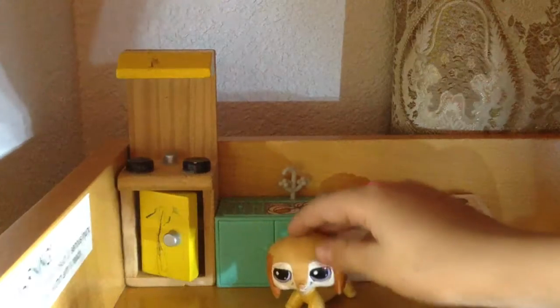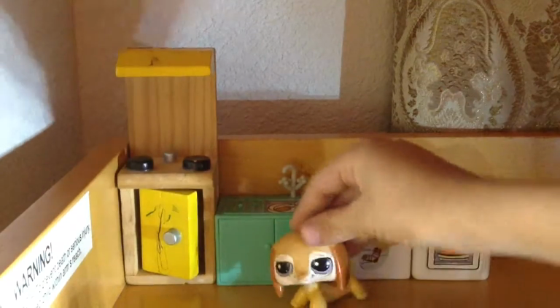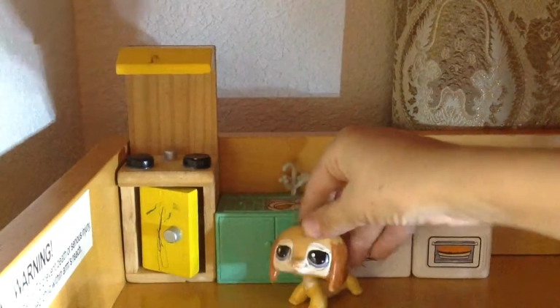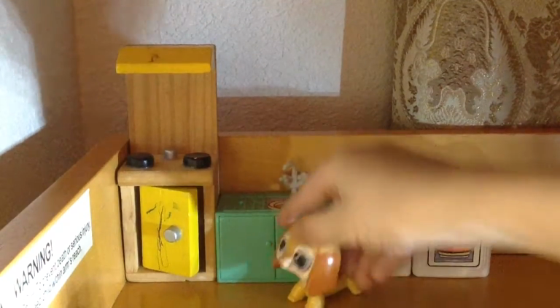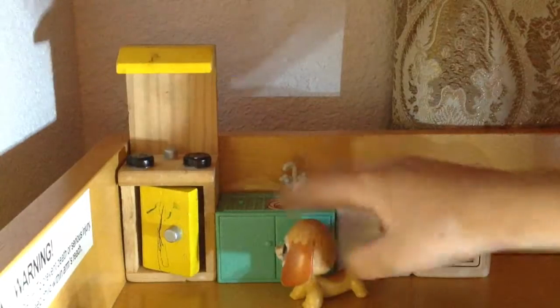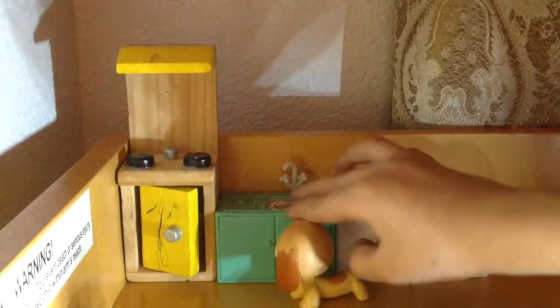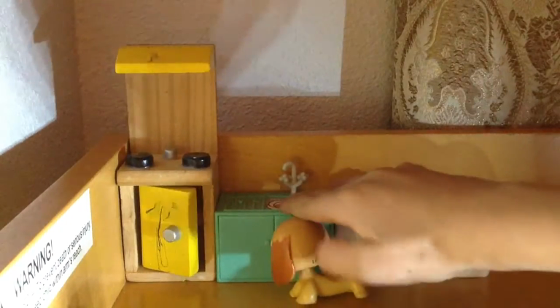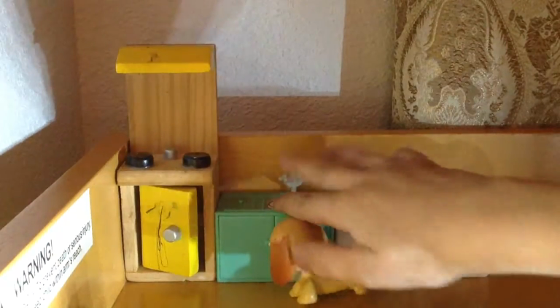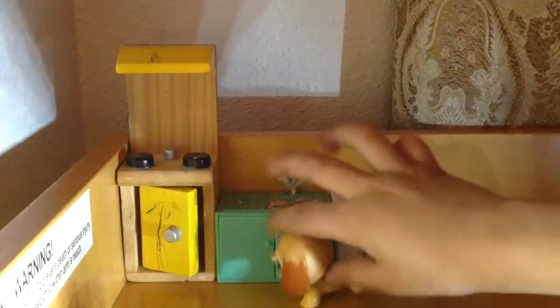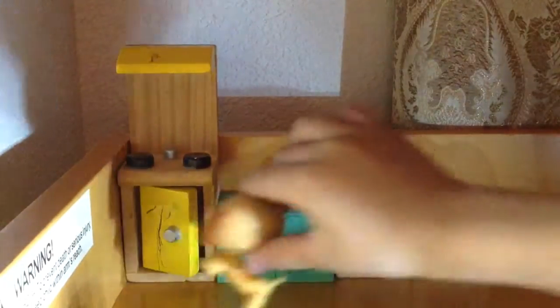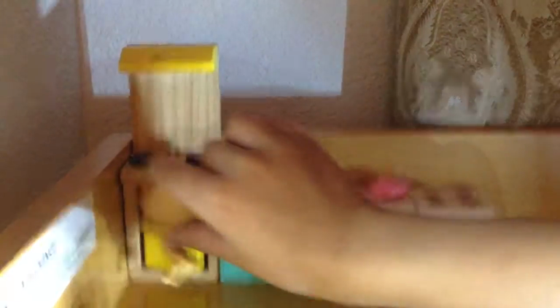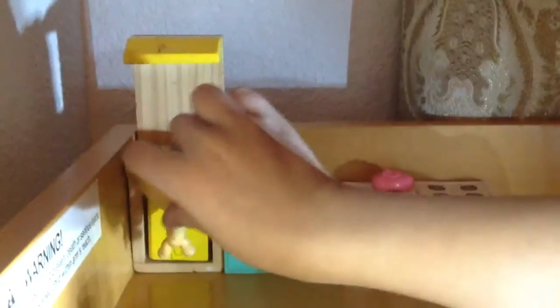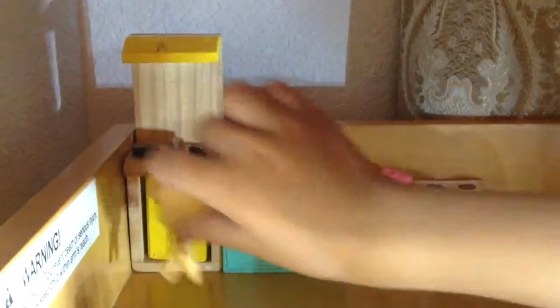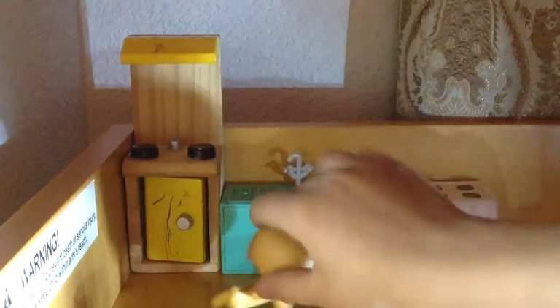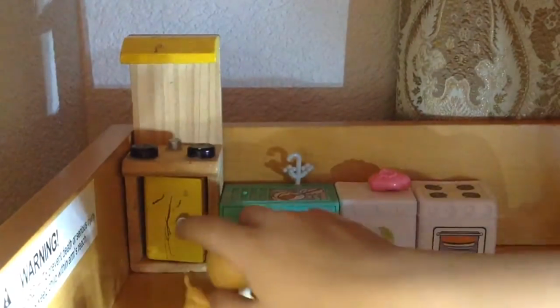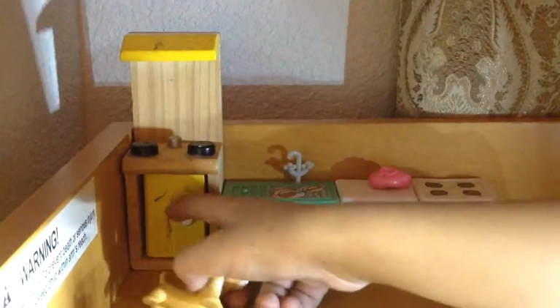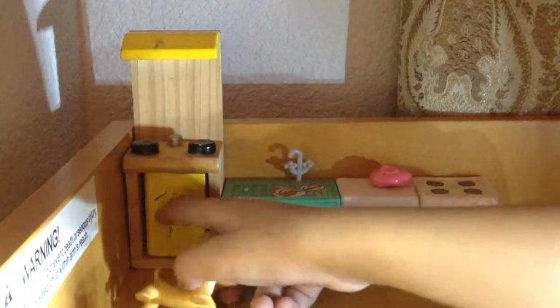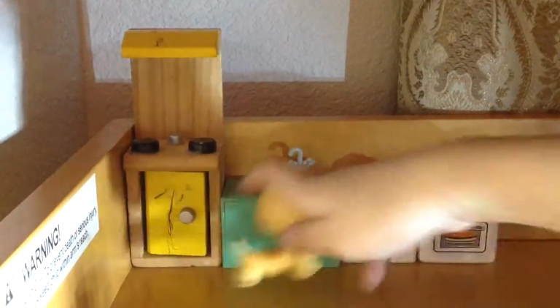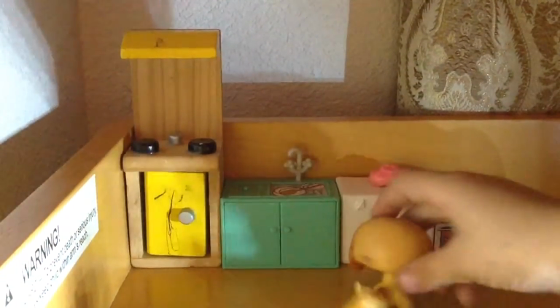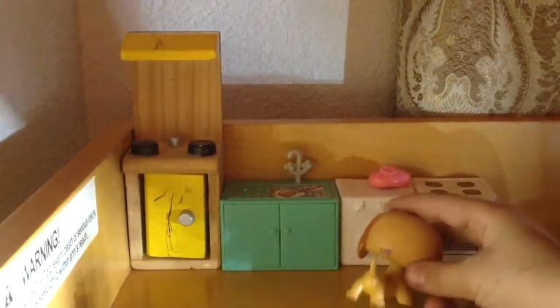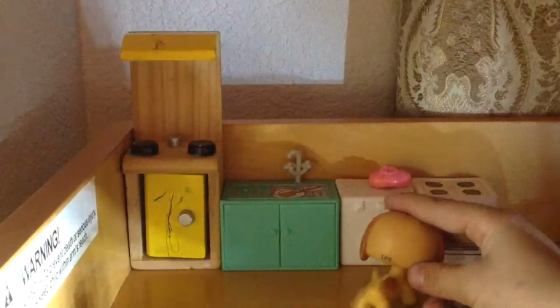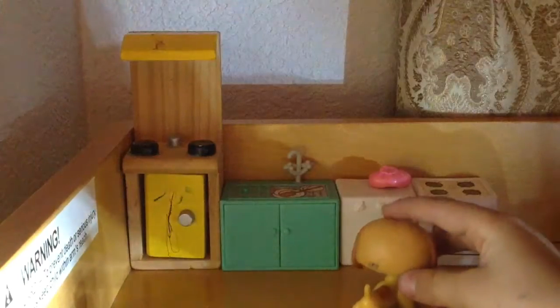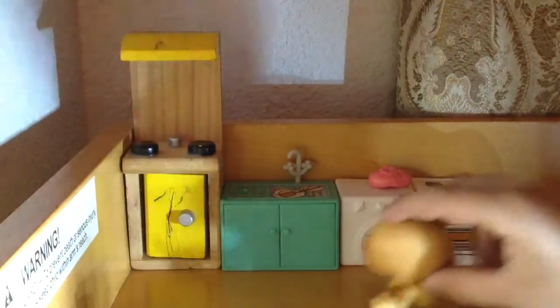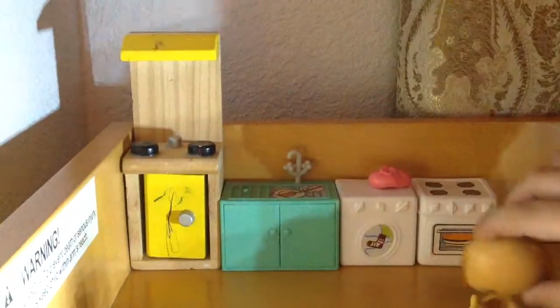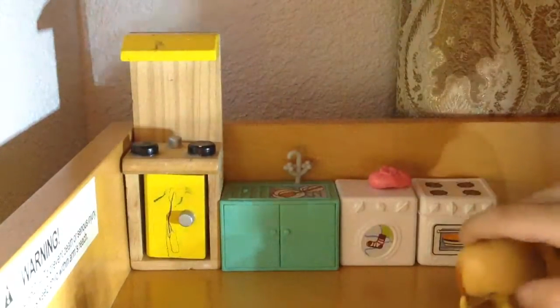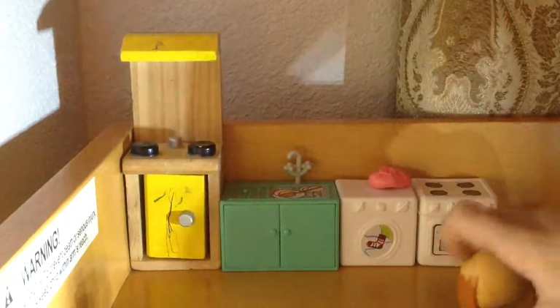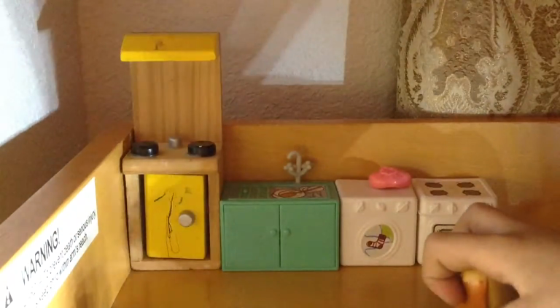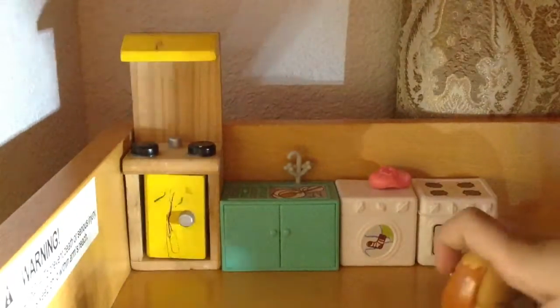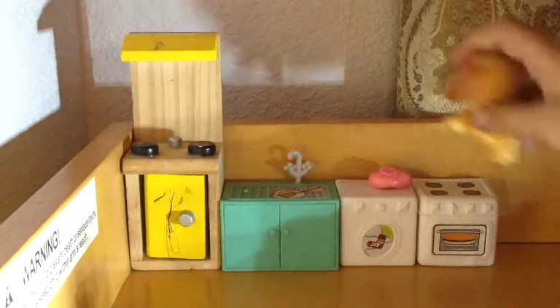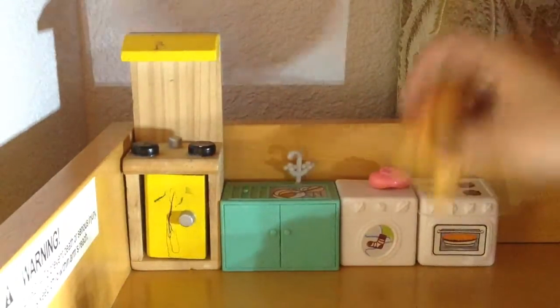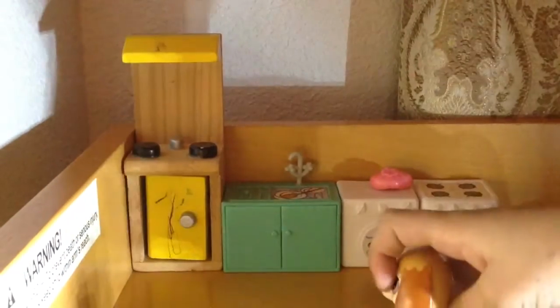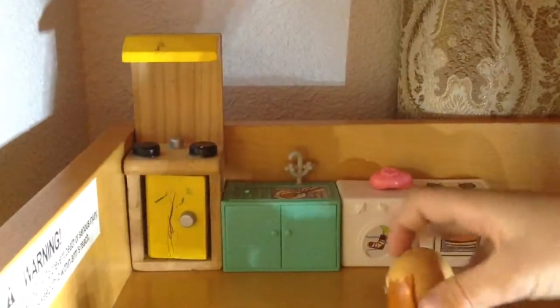So this is the kitchen. This is the cabinet, fridge, a nice washing machine, and the oven, which has an ice pack on it.